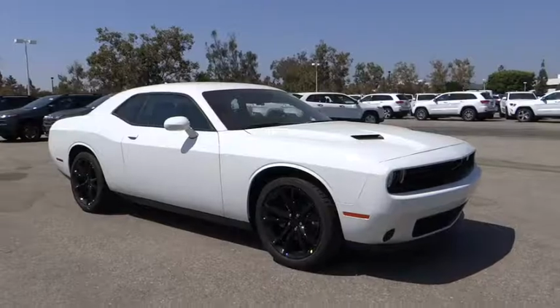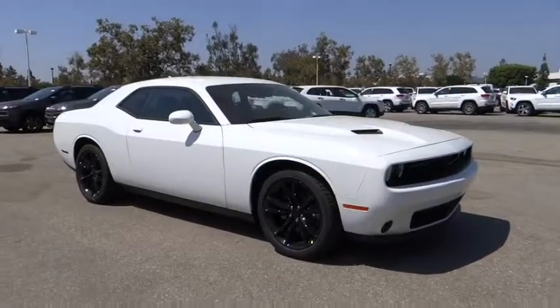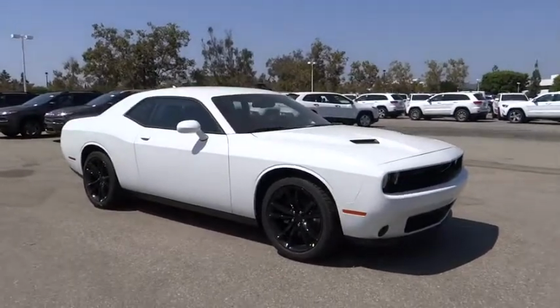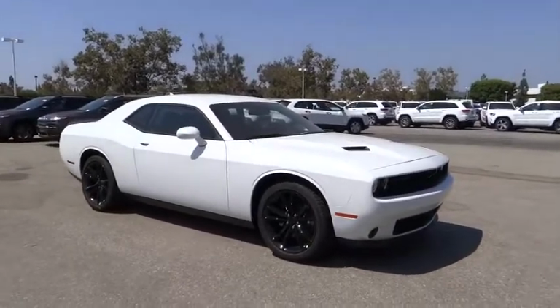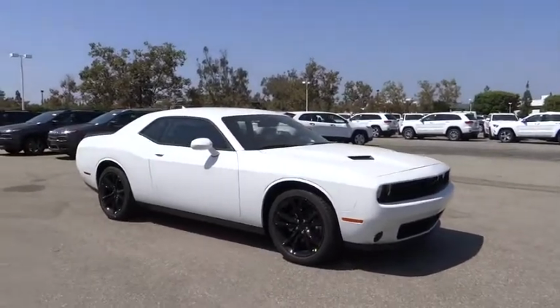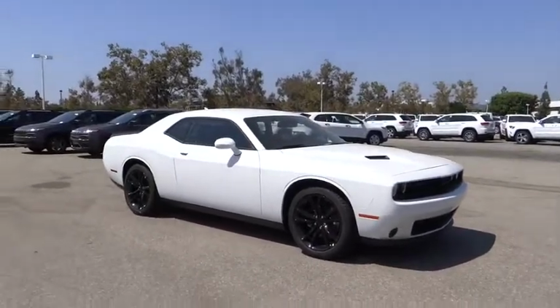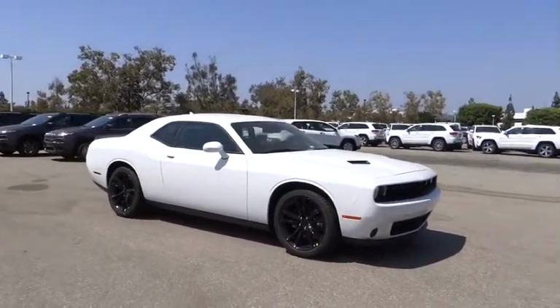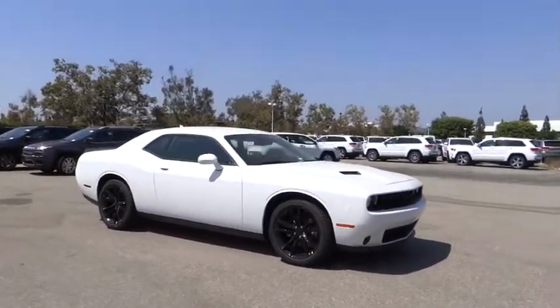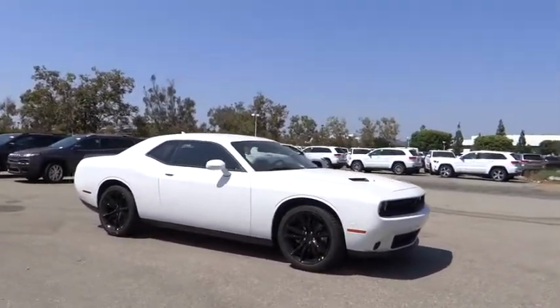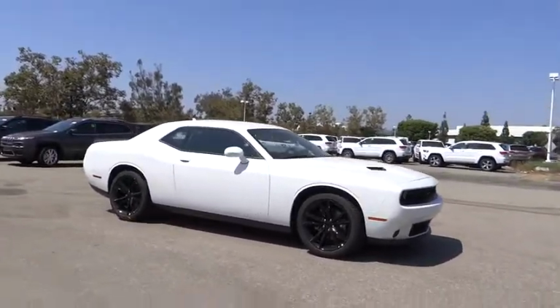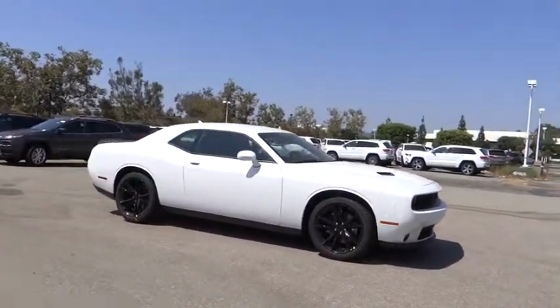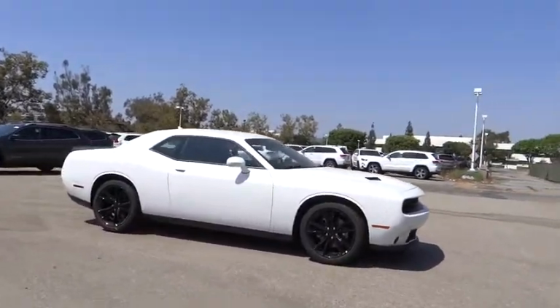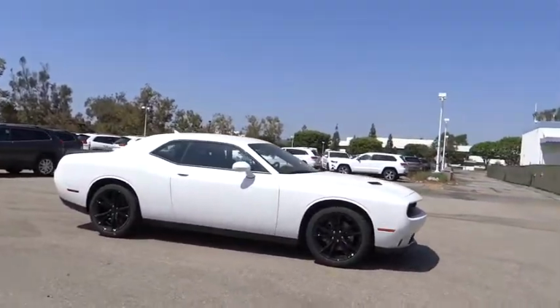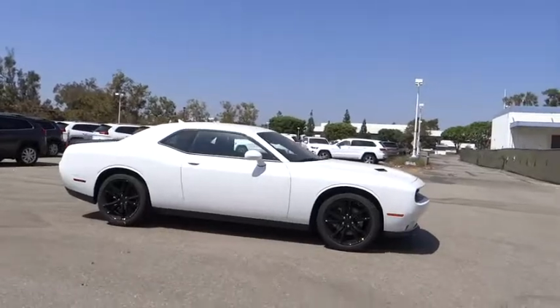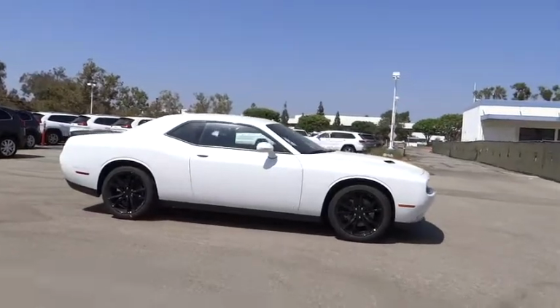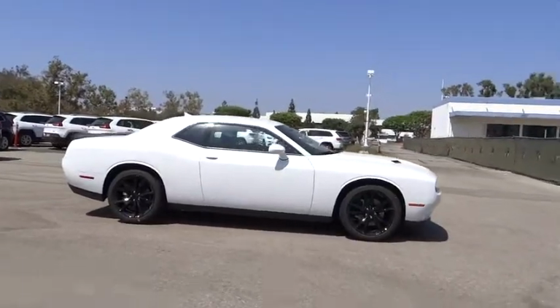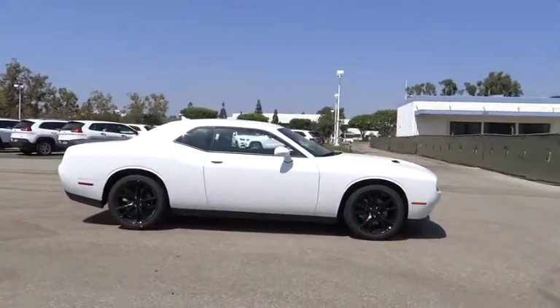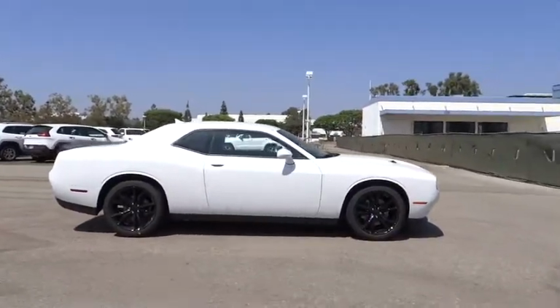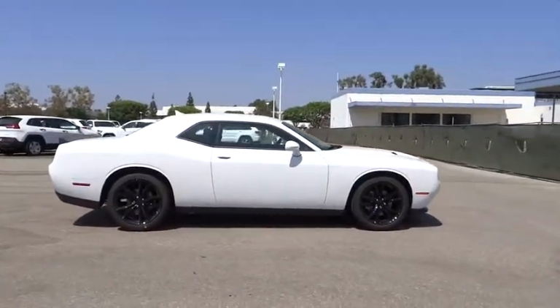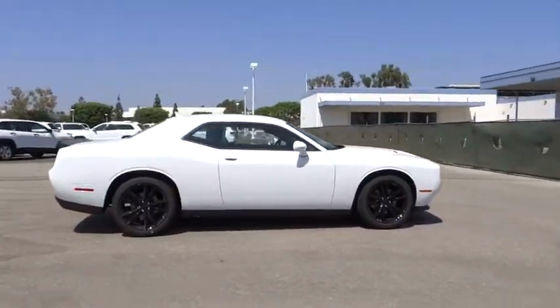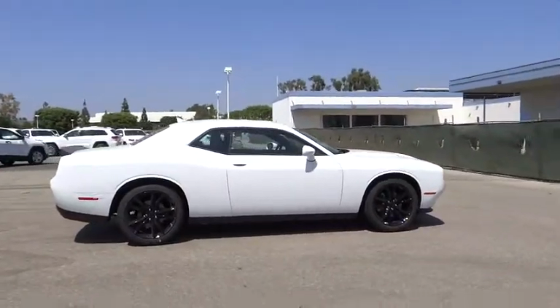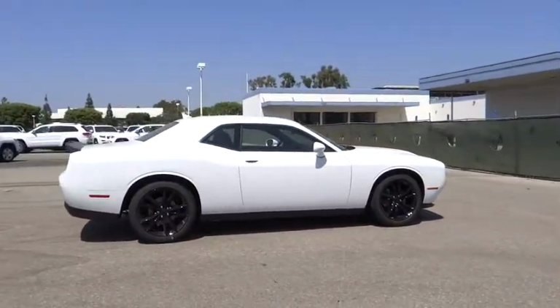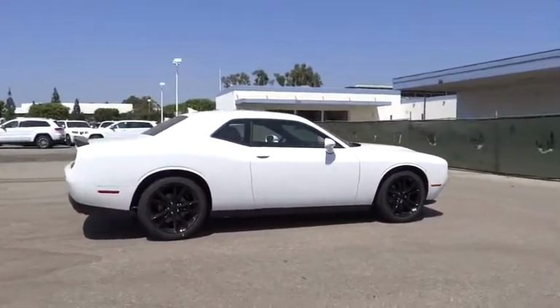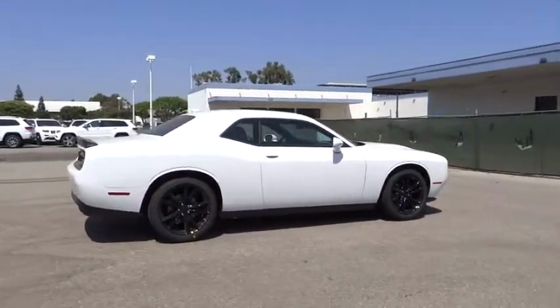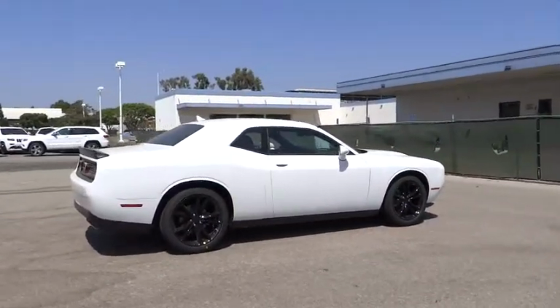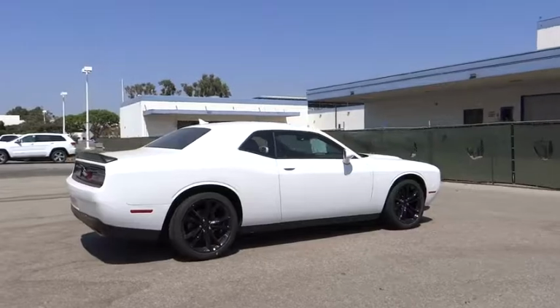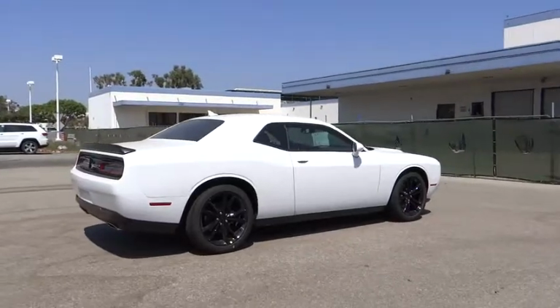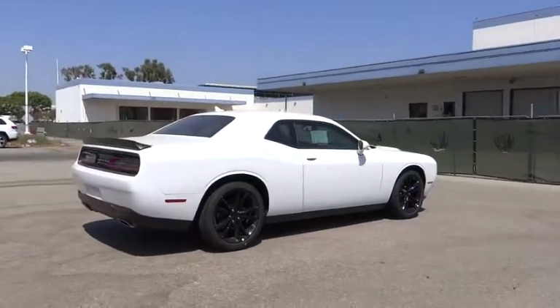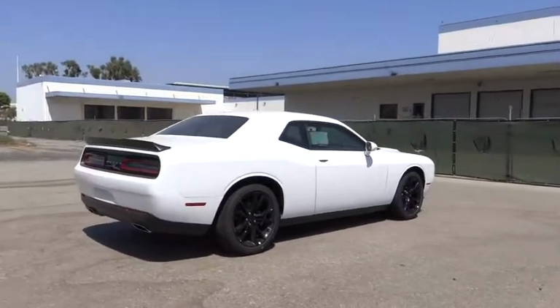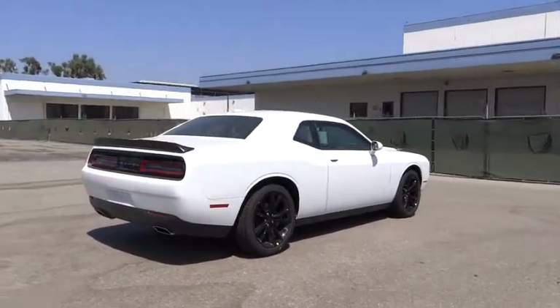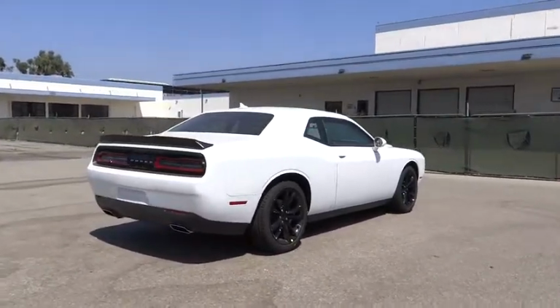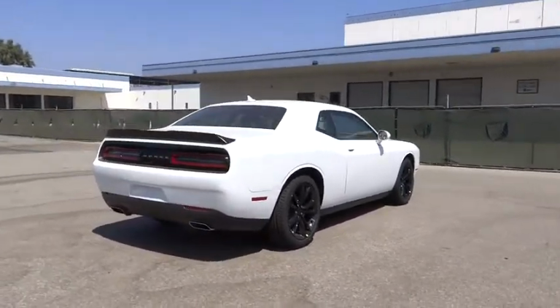The 2016 Dodge Challenger. Rated most appealing mid-sized sport car by J.D. Power & Associates, the Dodge Challenger delivers on style and performance. It's powerful, practical, and efficient.